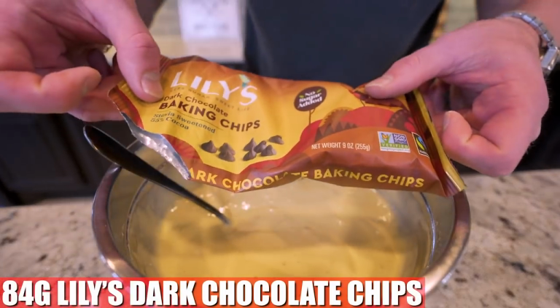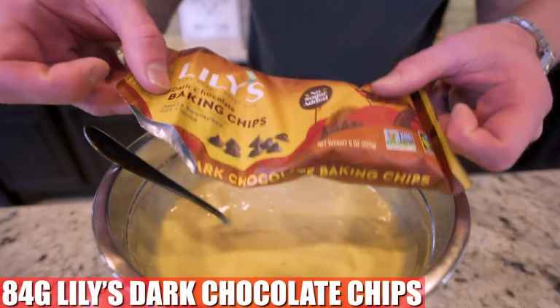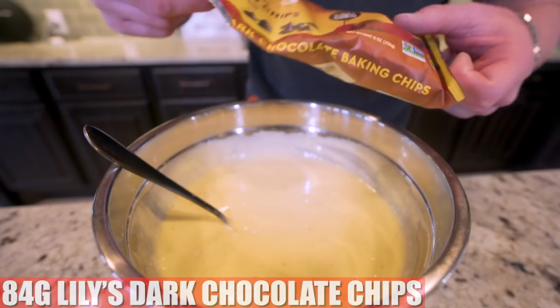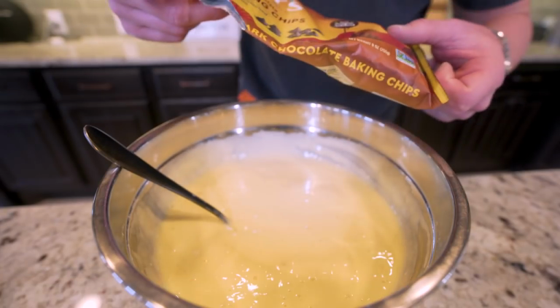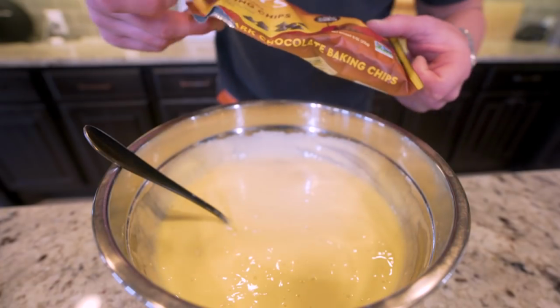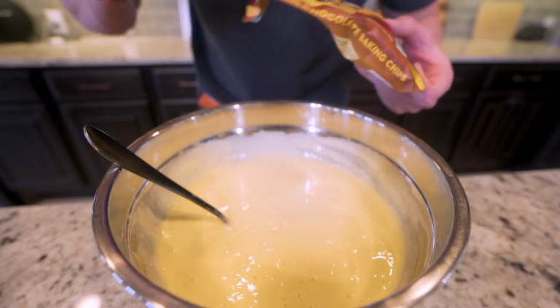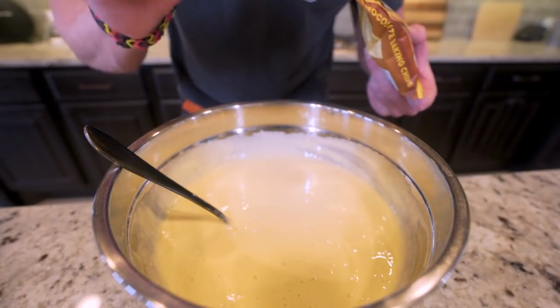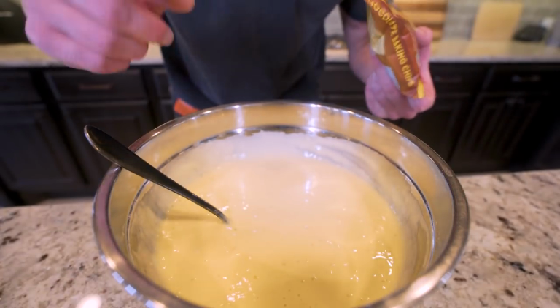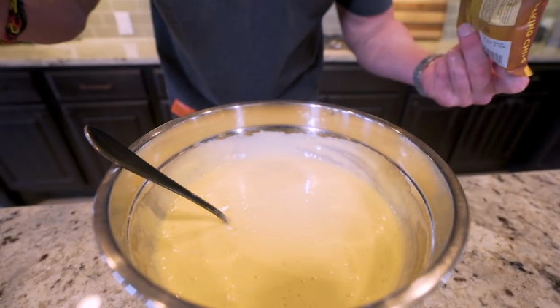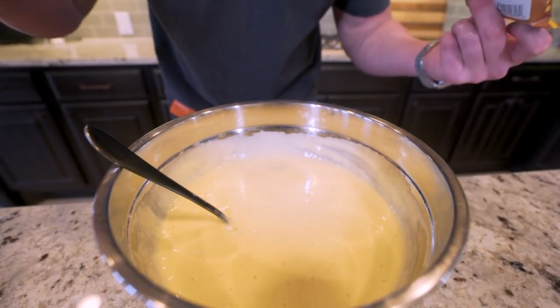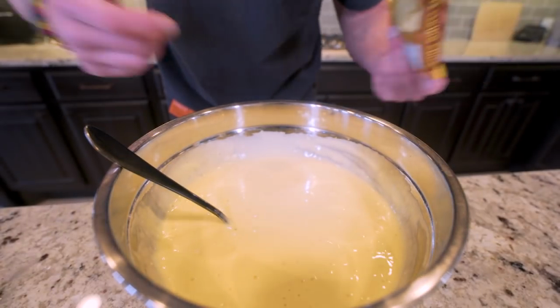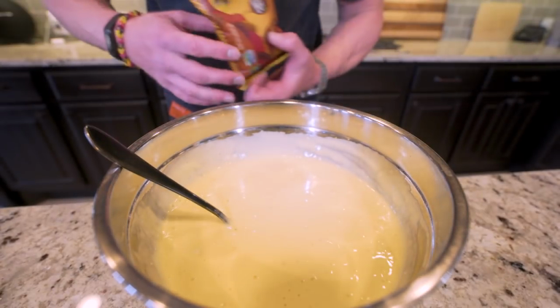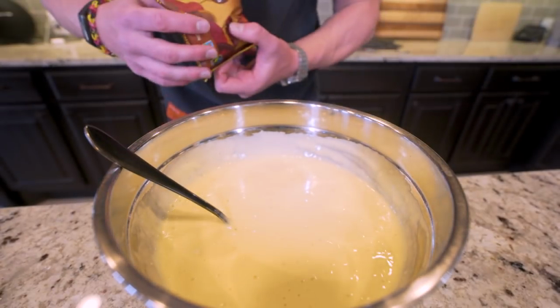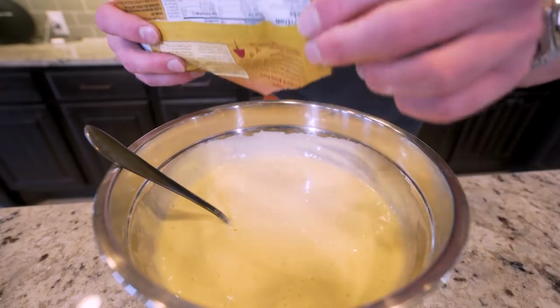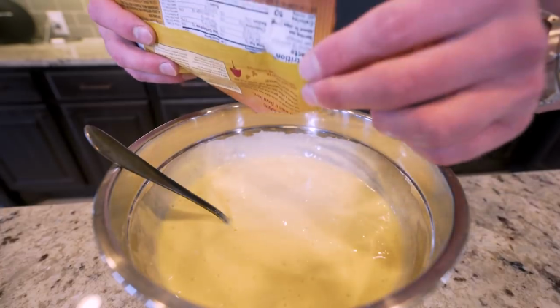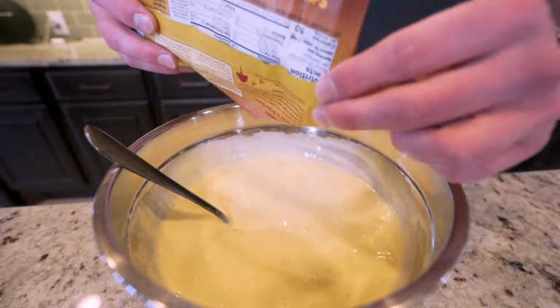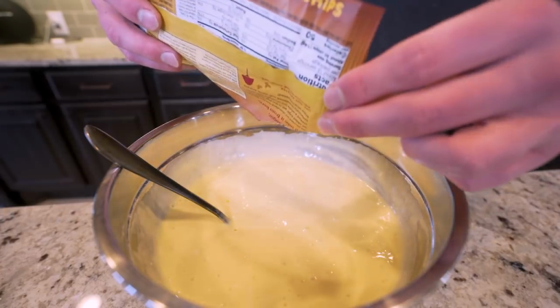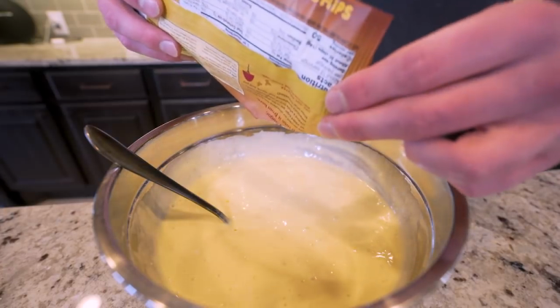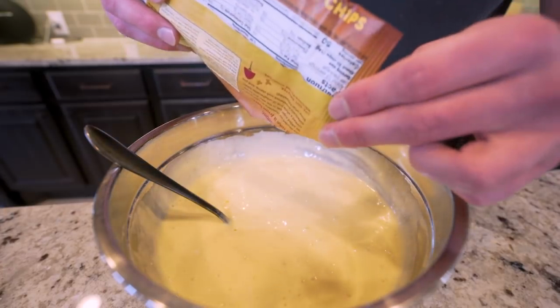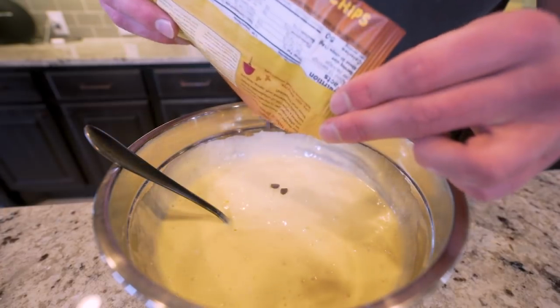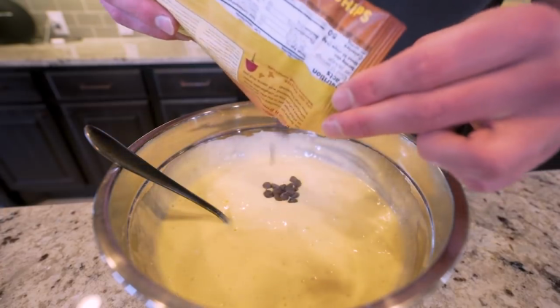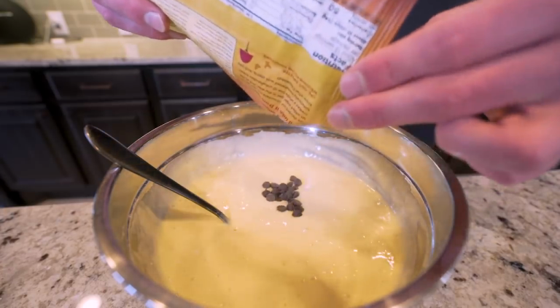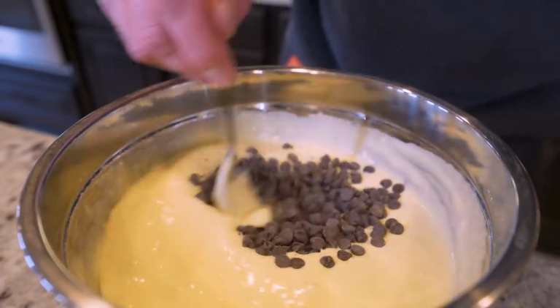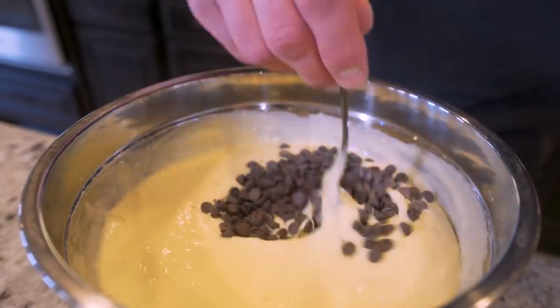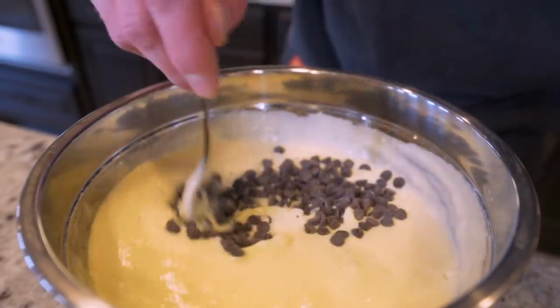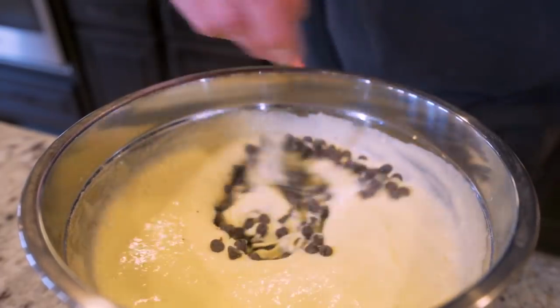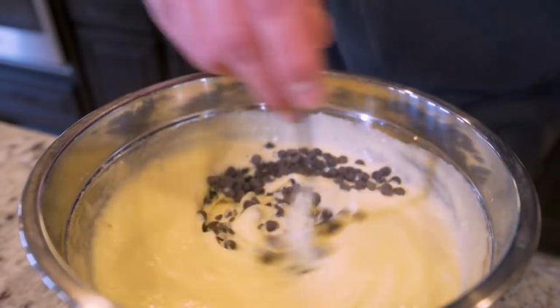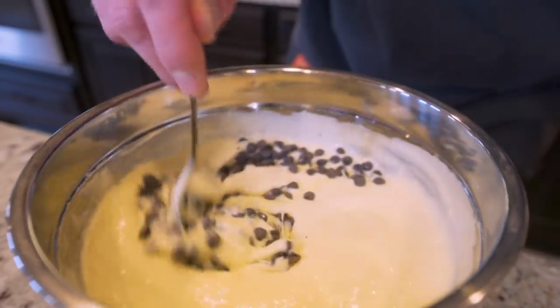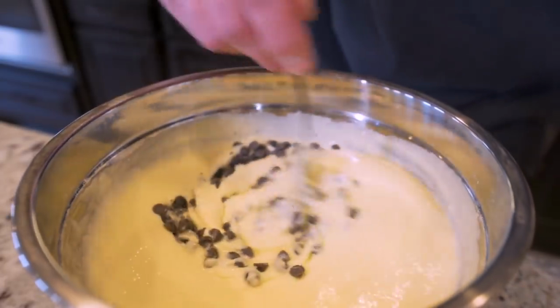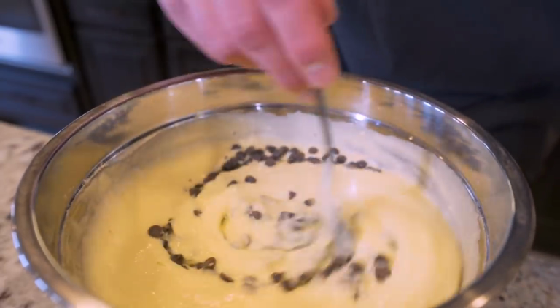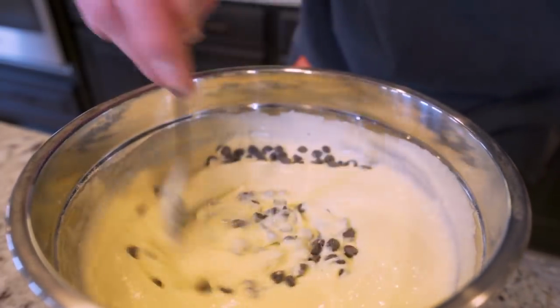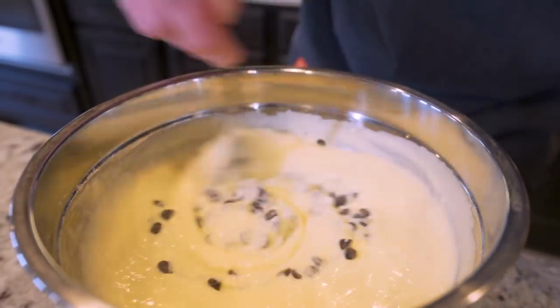We're going to go ahead and add in 84 grams of the Lily's chocolate chips. Now that these are added, we're going to fold them right into our batter.